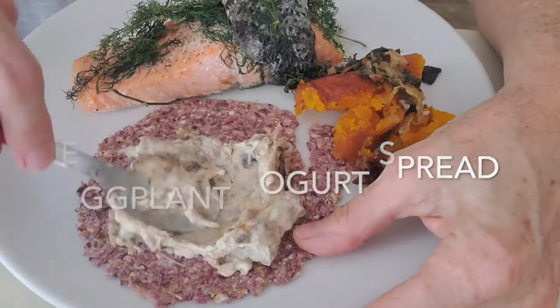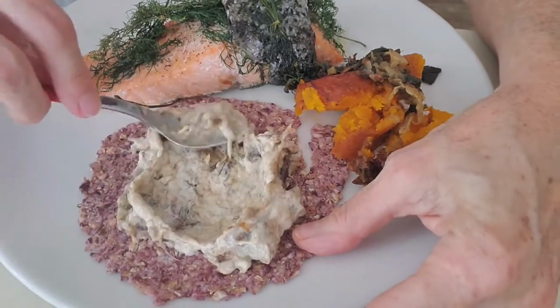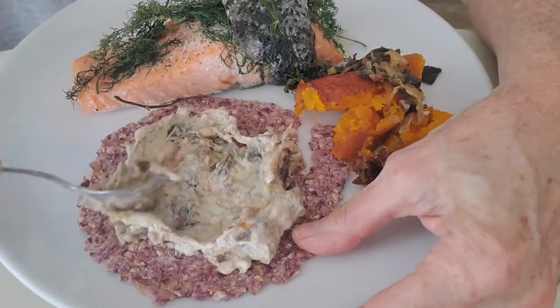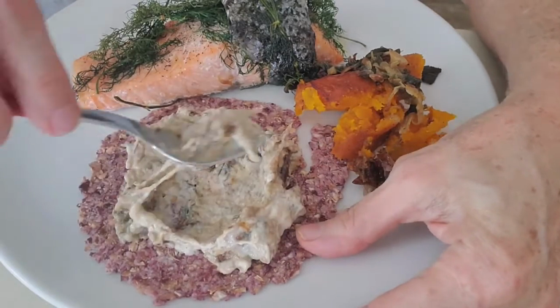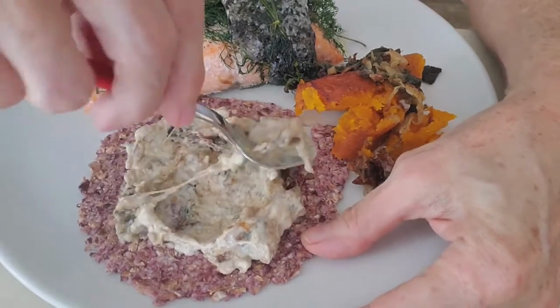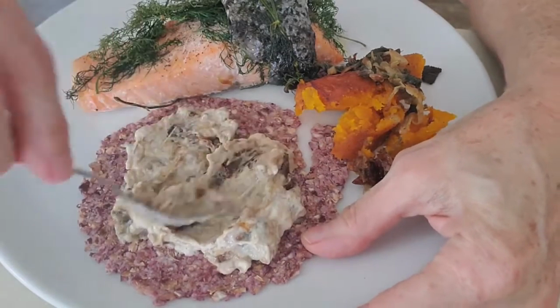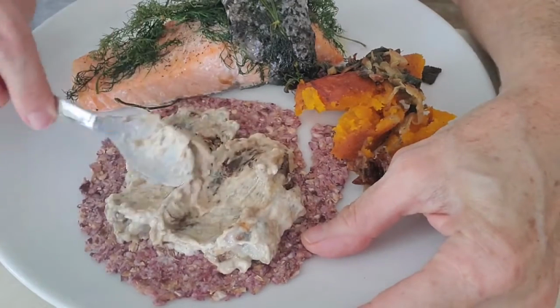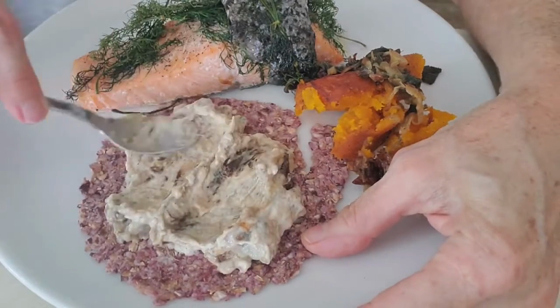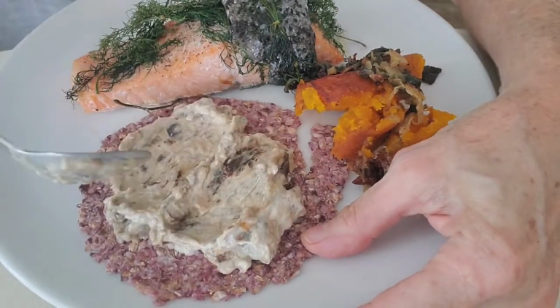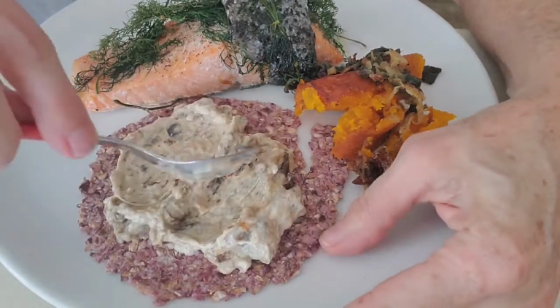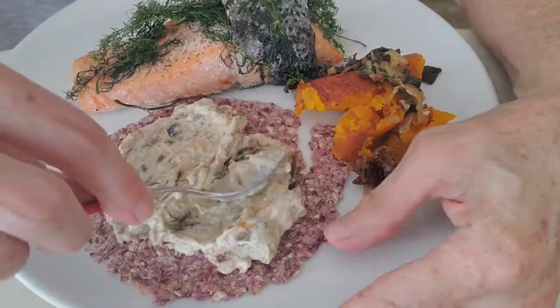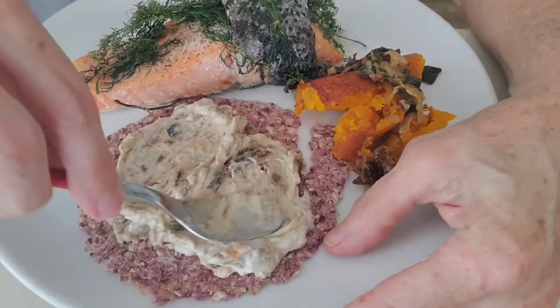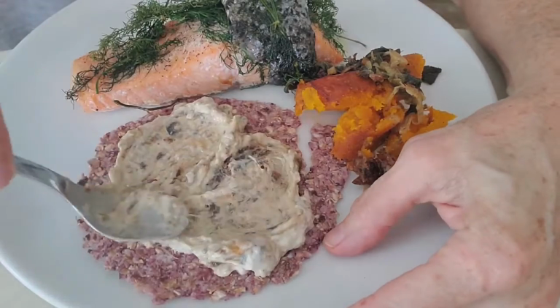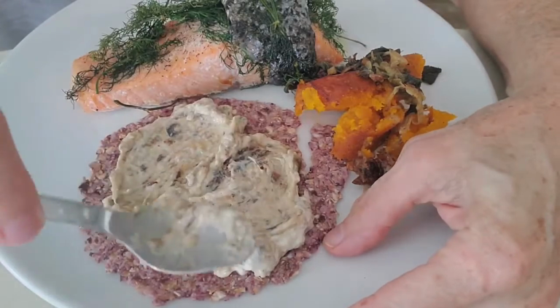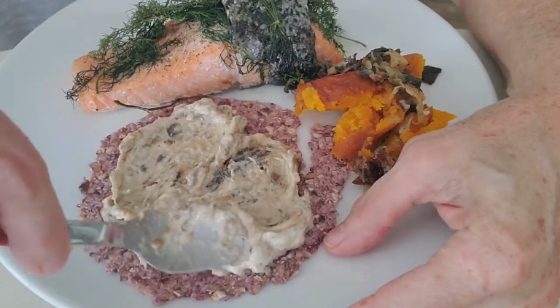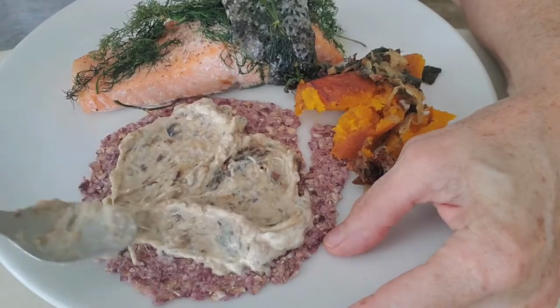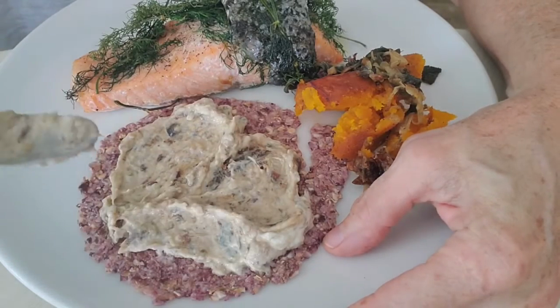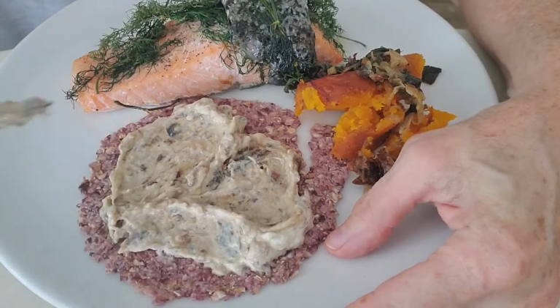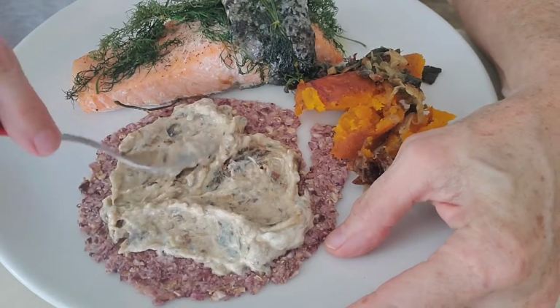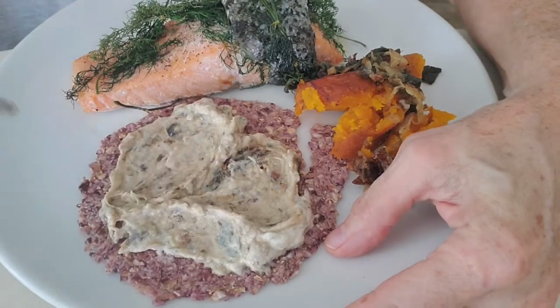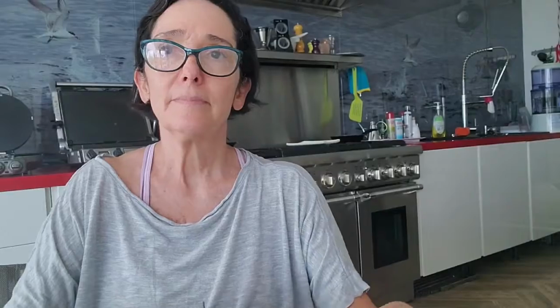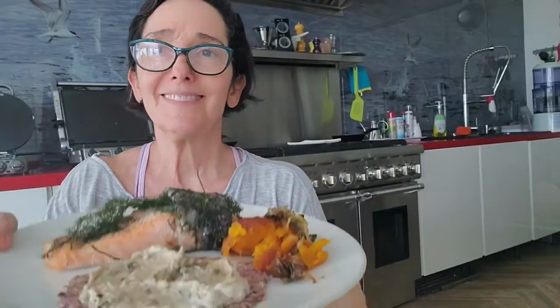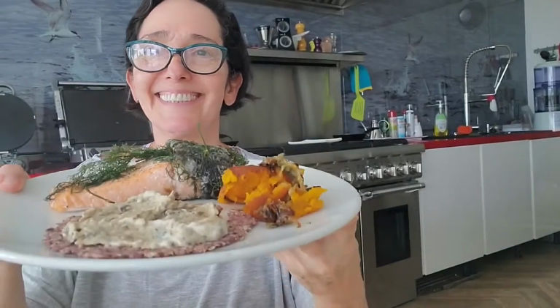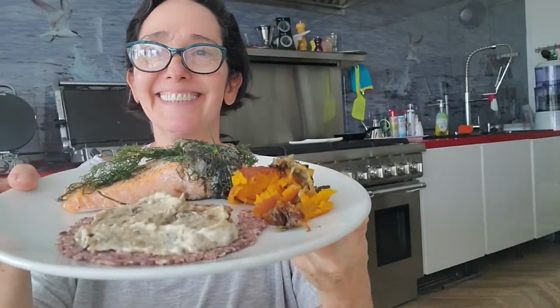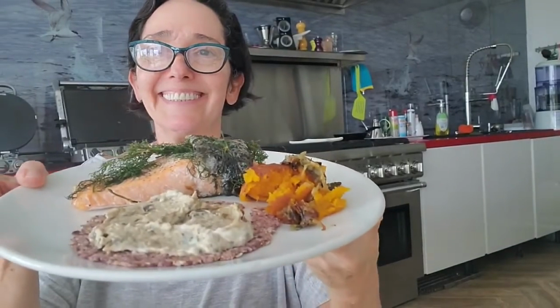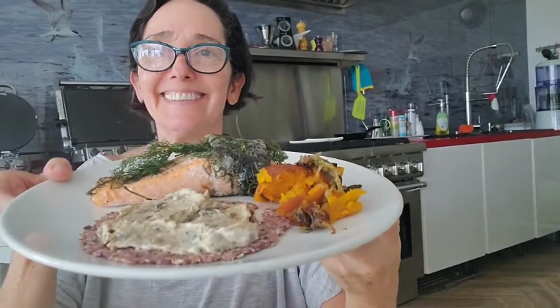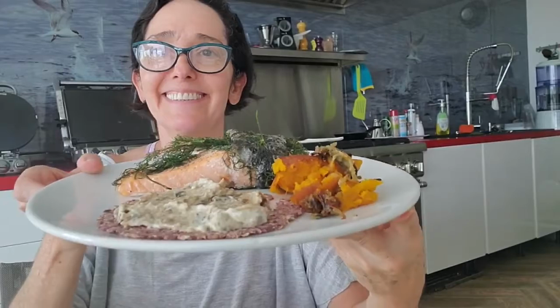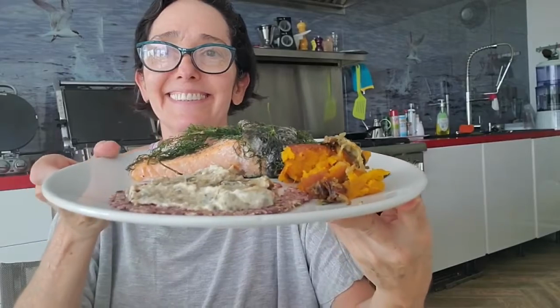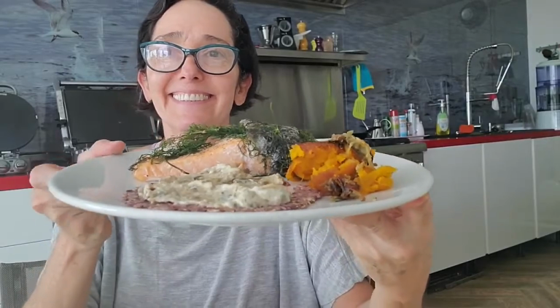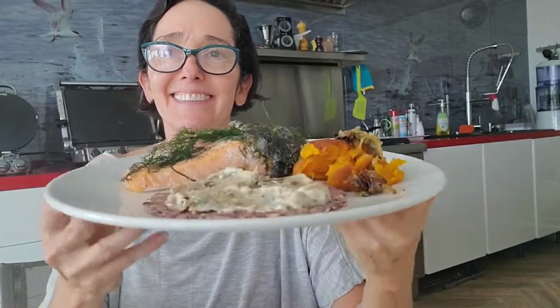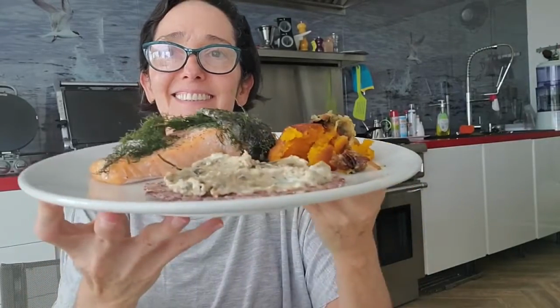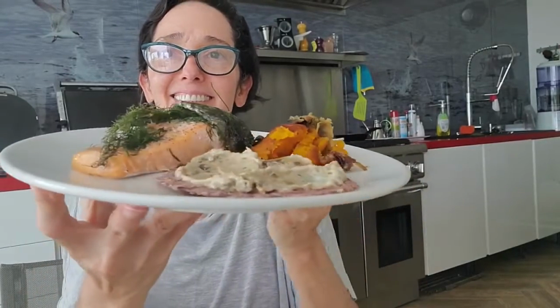How about this amazing meal? Check it out — delicious, super healthy, full of nutrients, and you make it in no time.